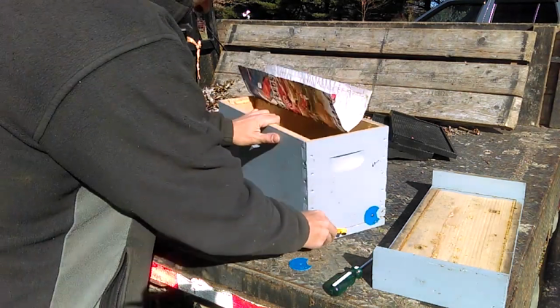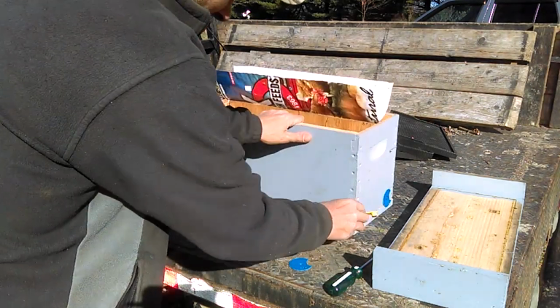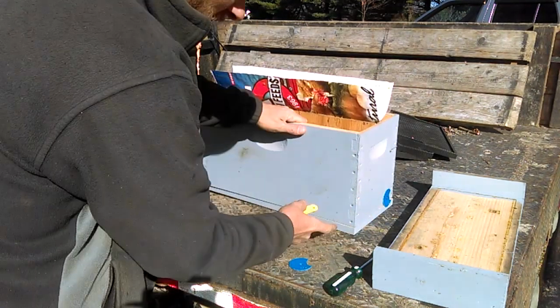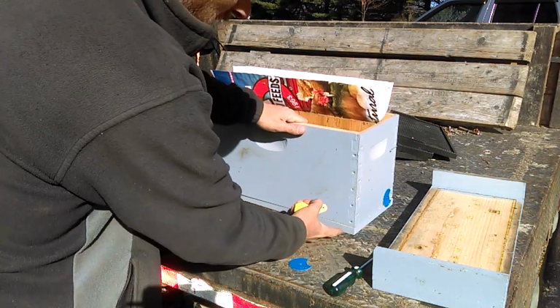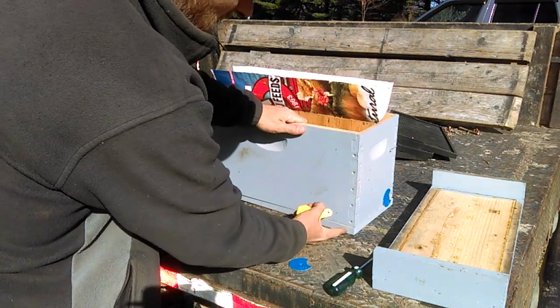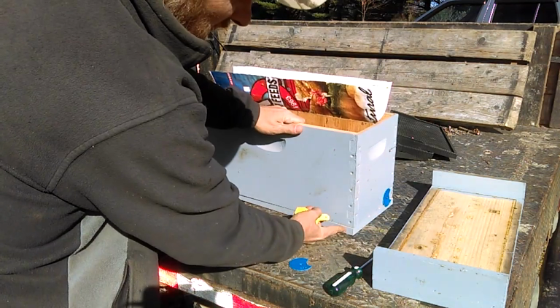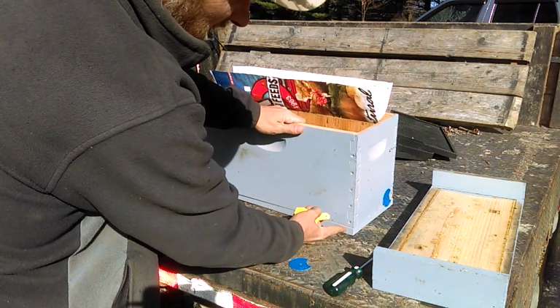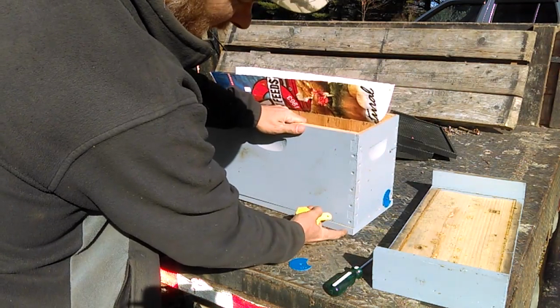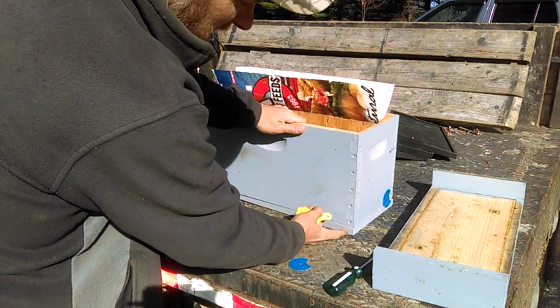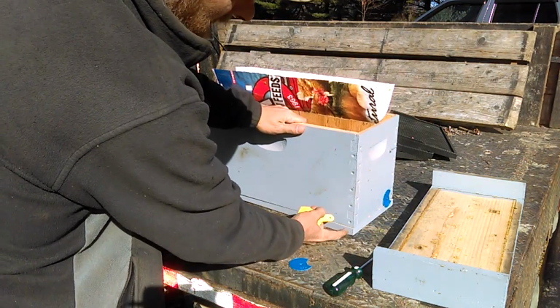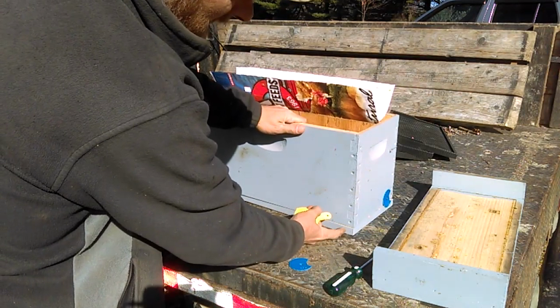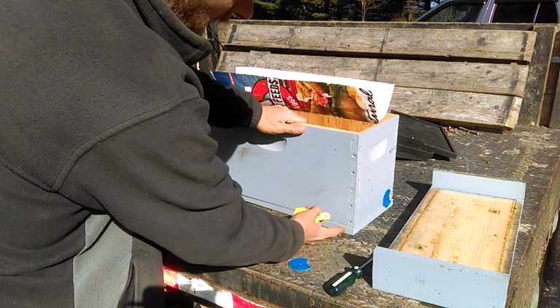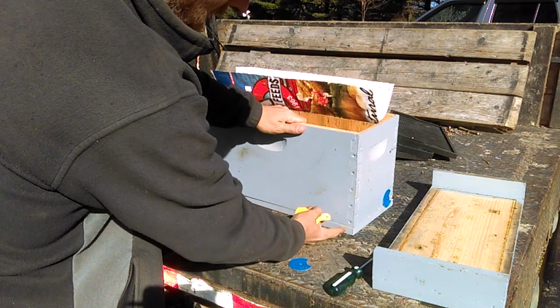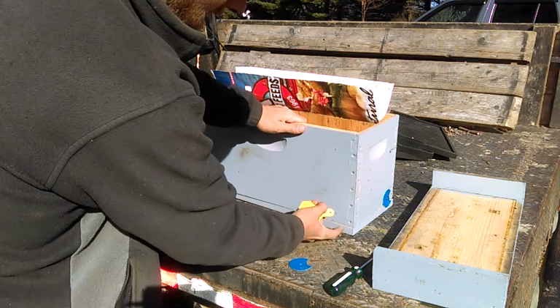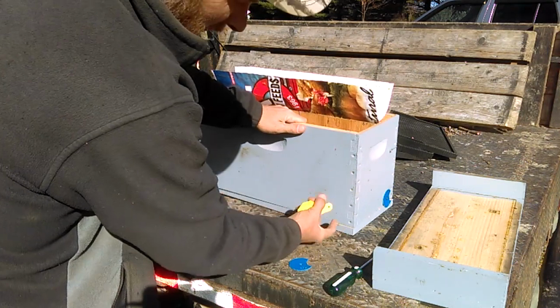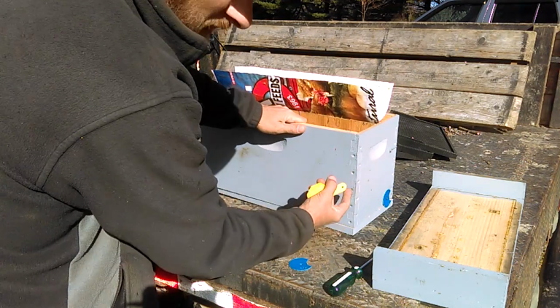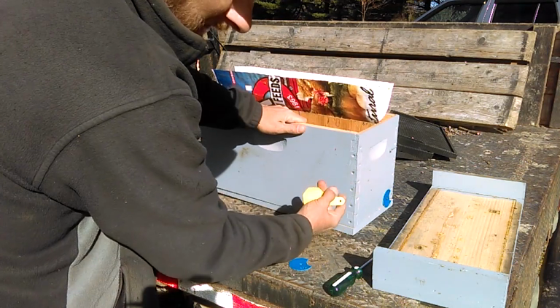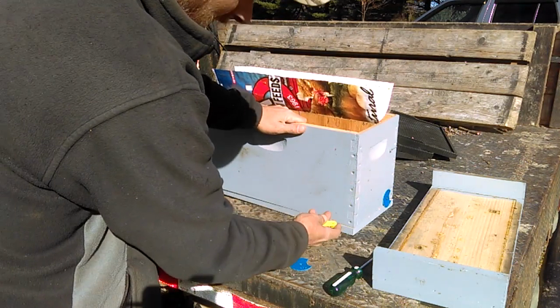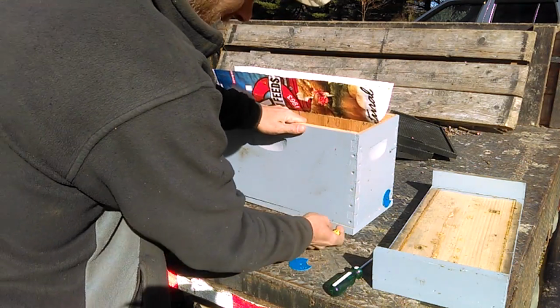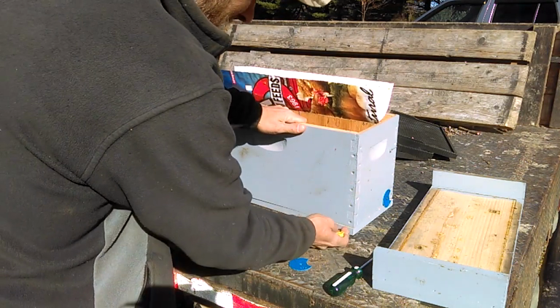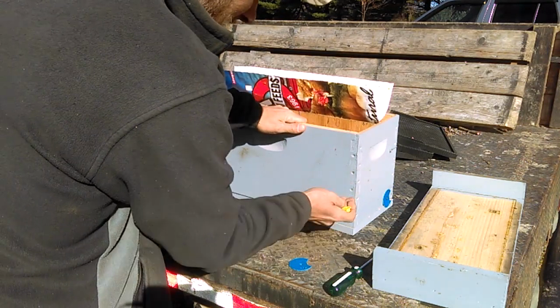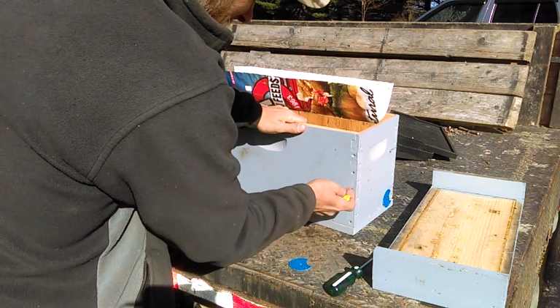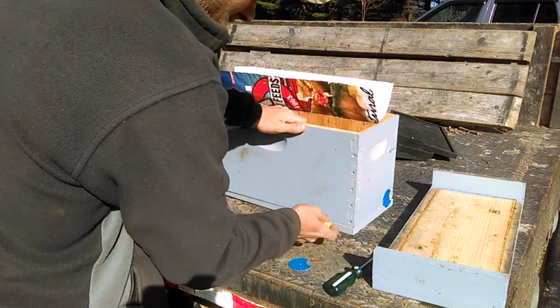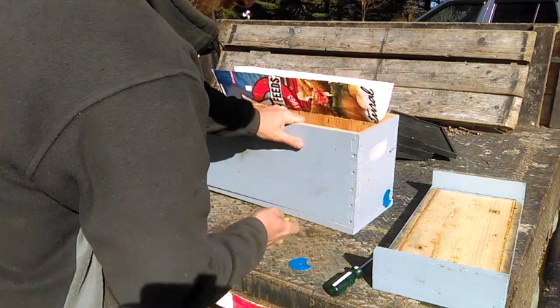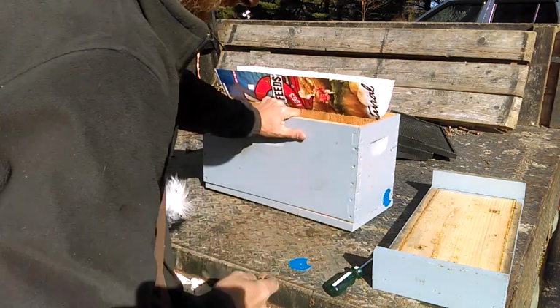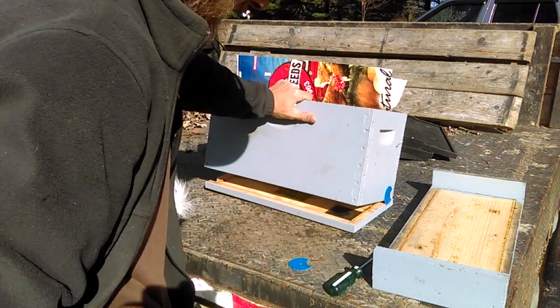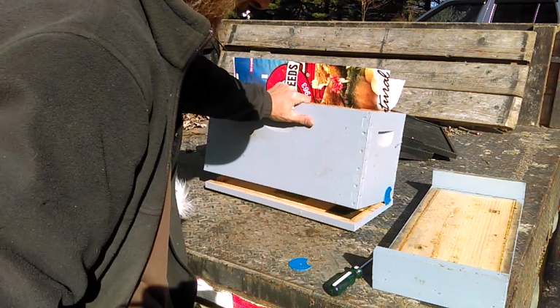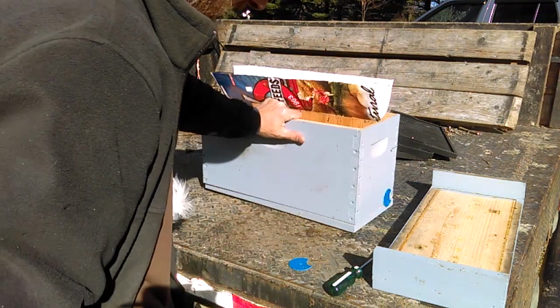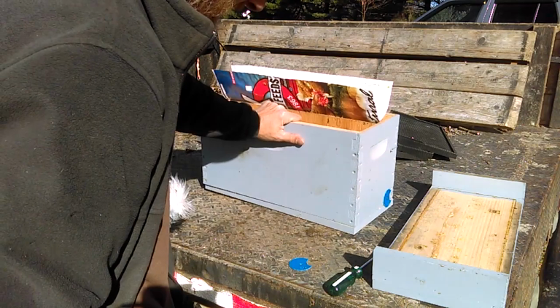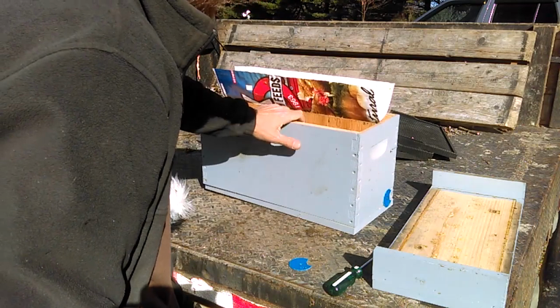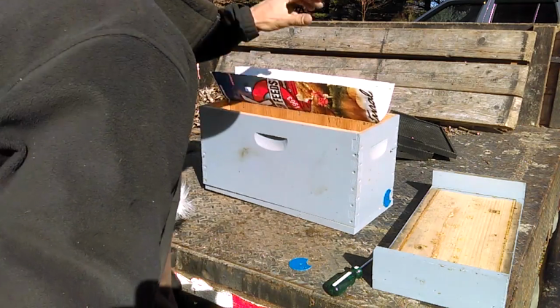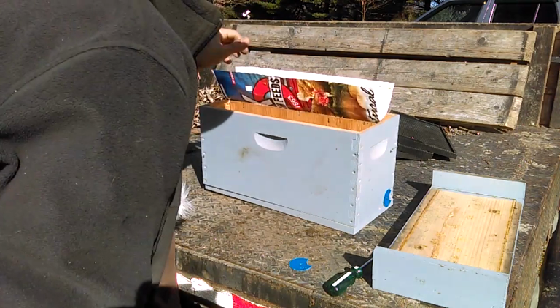What I usually do is screw this bottom board — which used to be an inner cover — to the nuc, that way it's all one piece and I lift it up and they both come together.